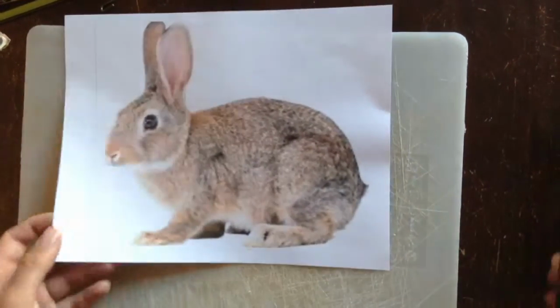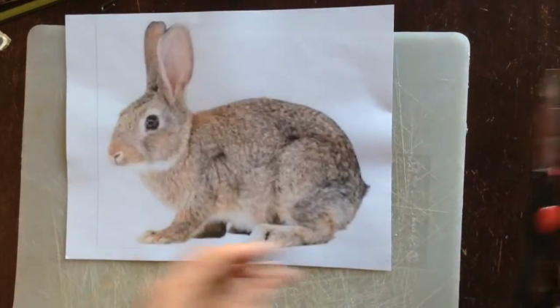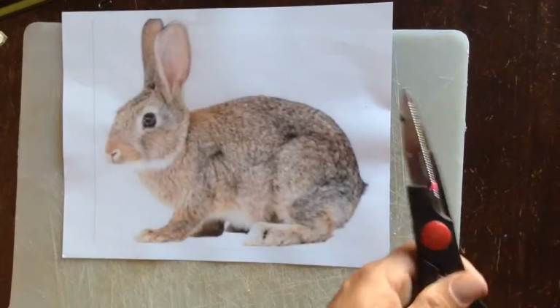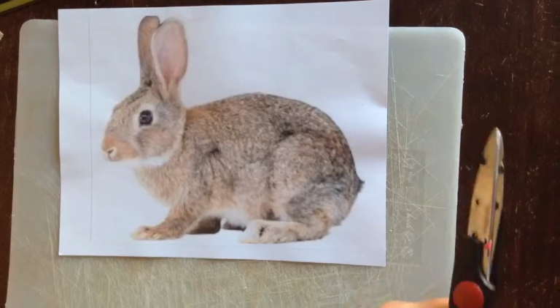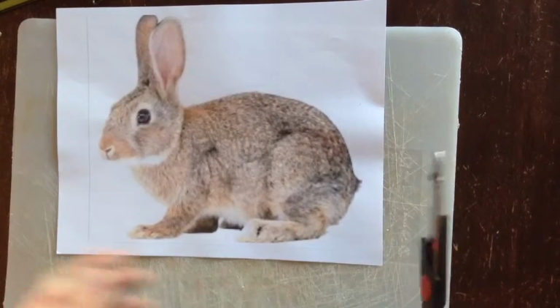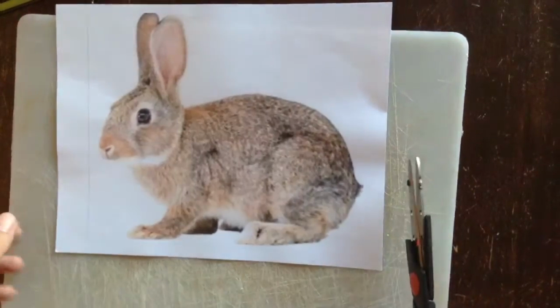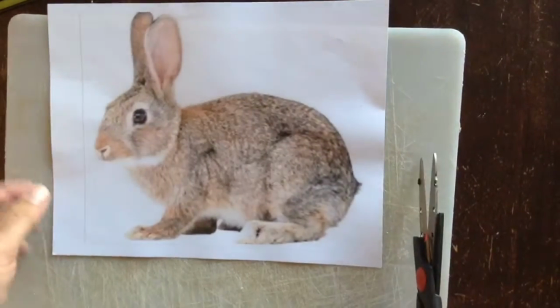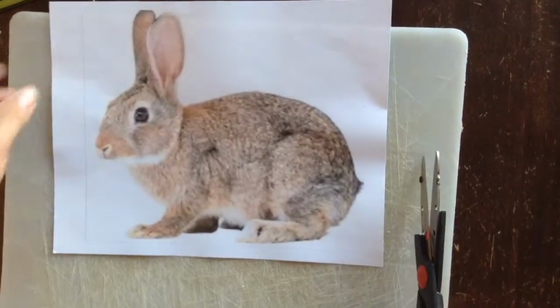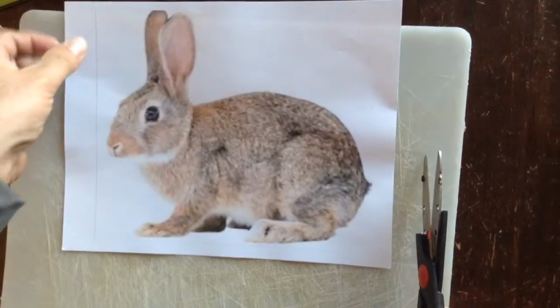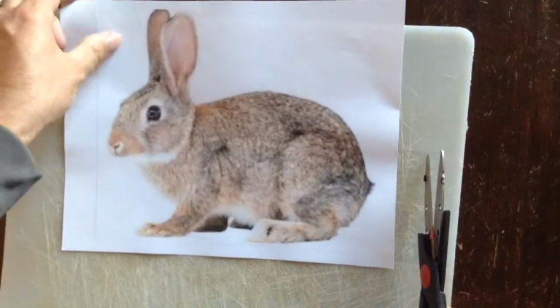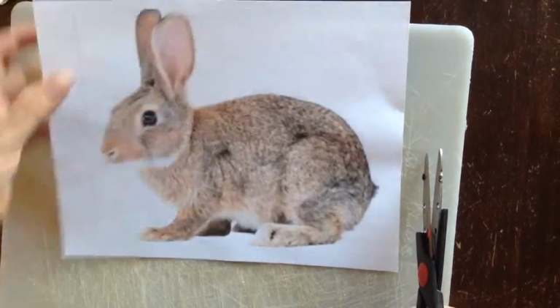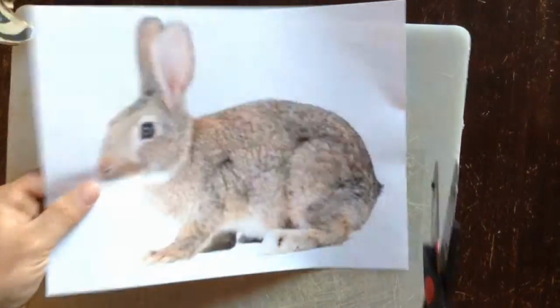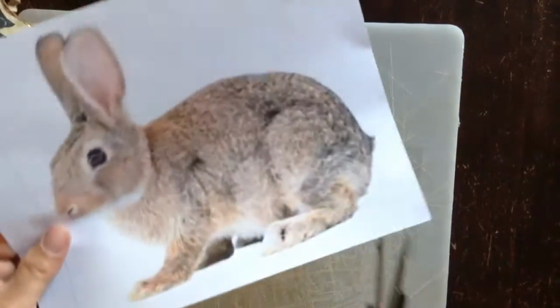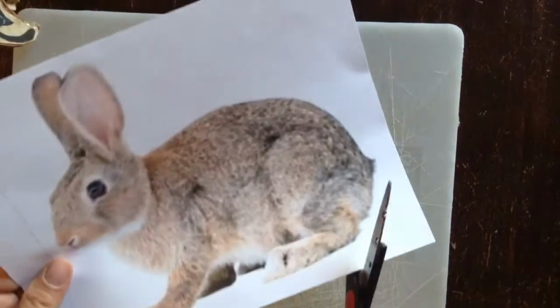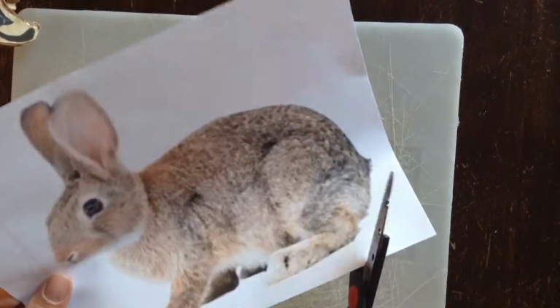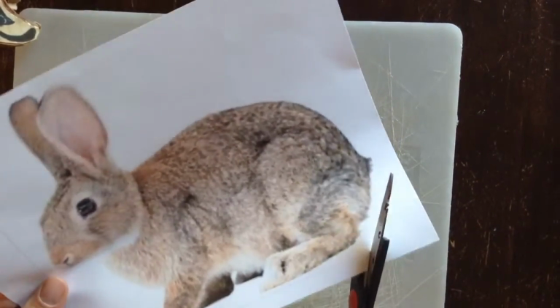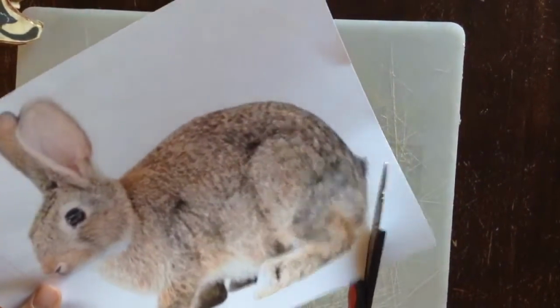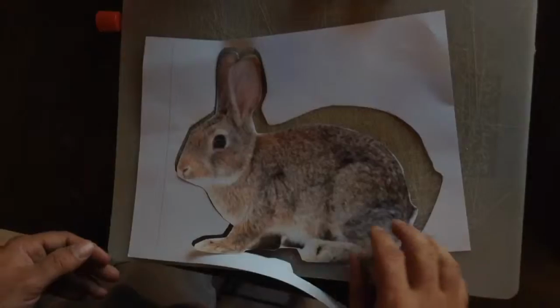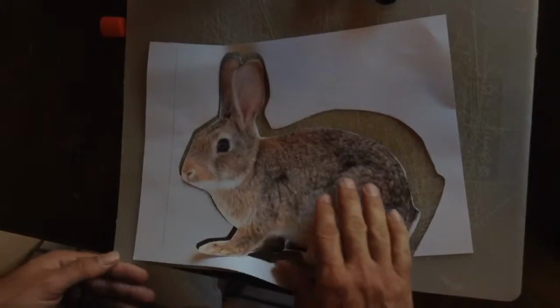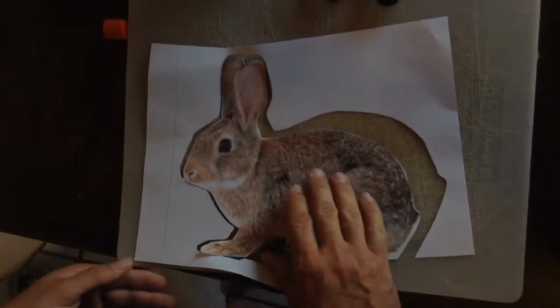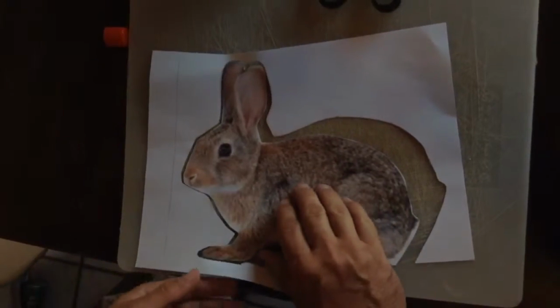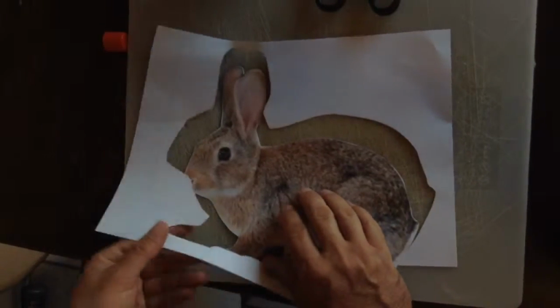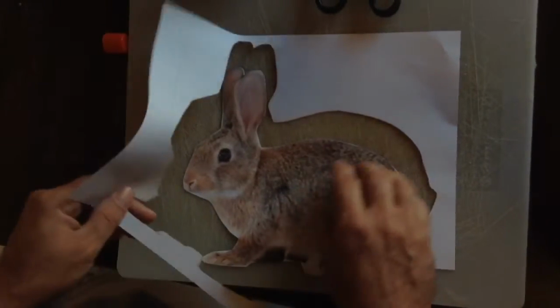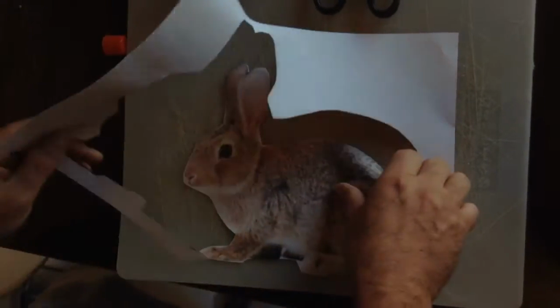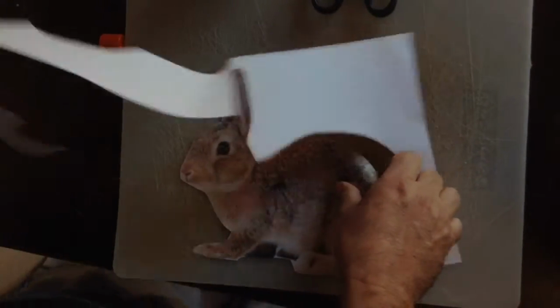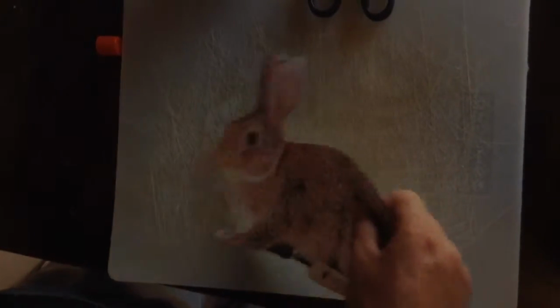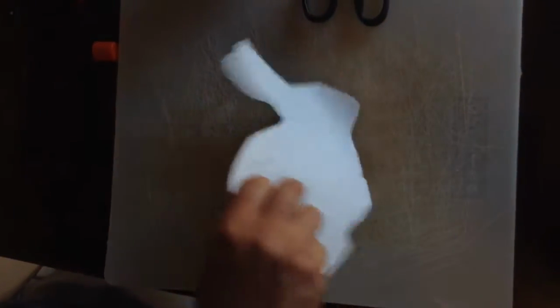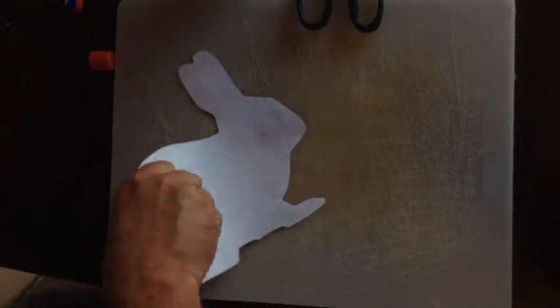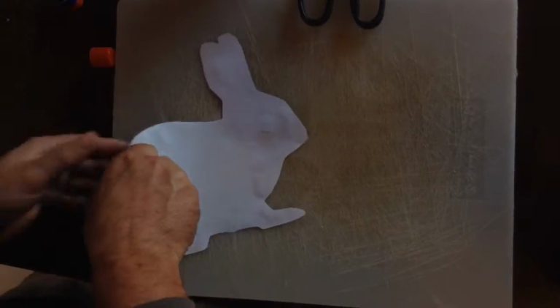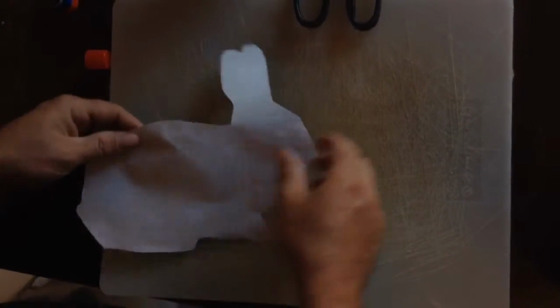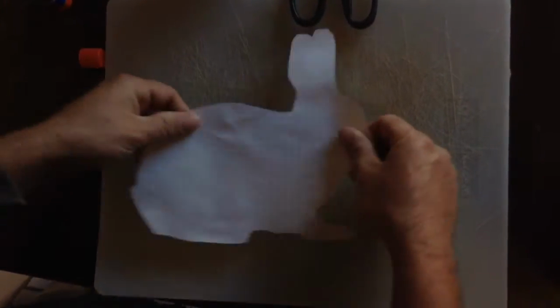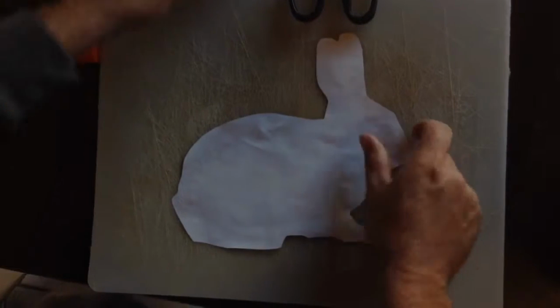You are going to grab your scissors and cut this picture out. So the rabbit is now cut out. You are going to take it and flip it over.